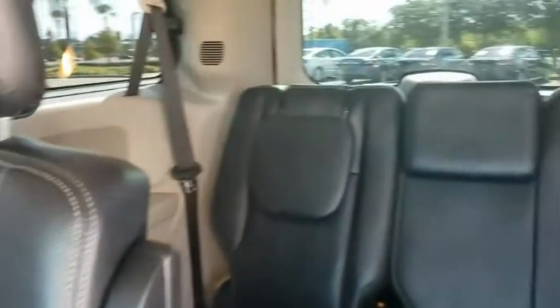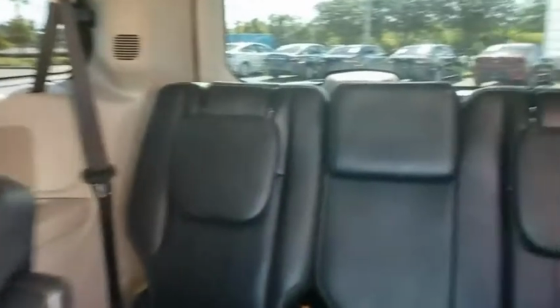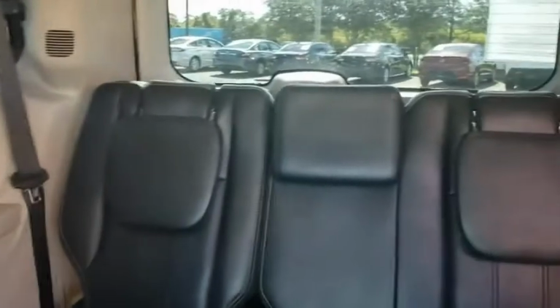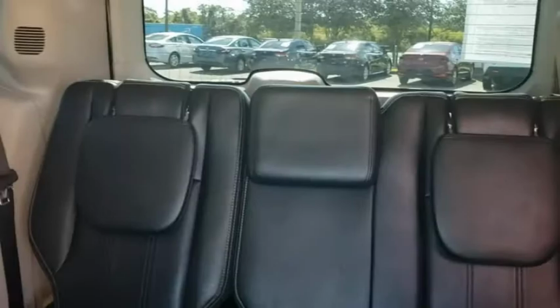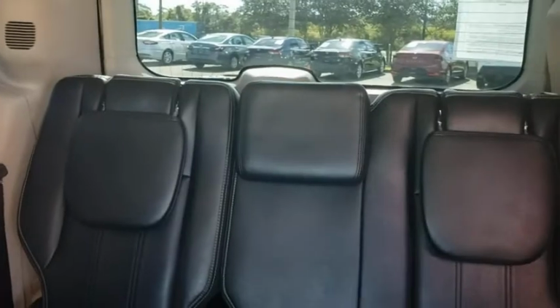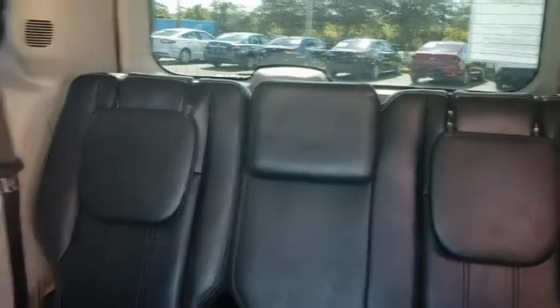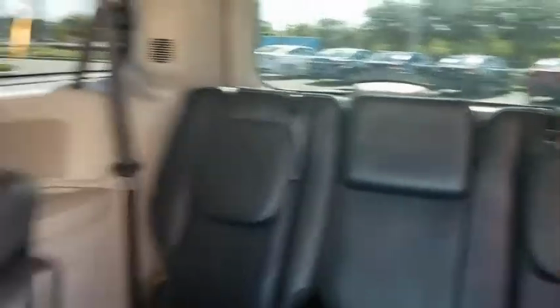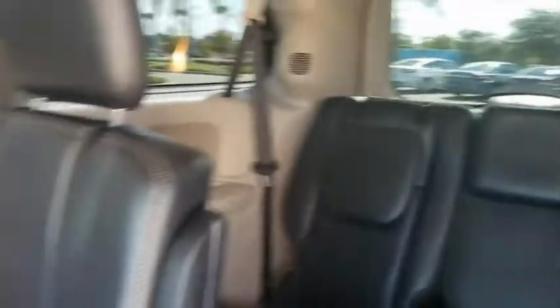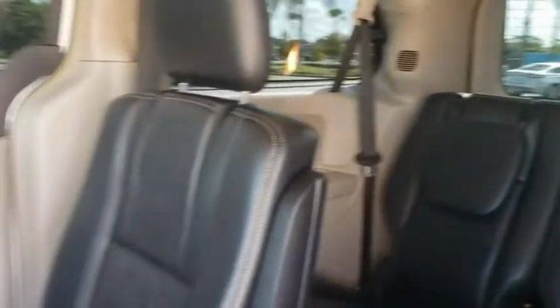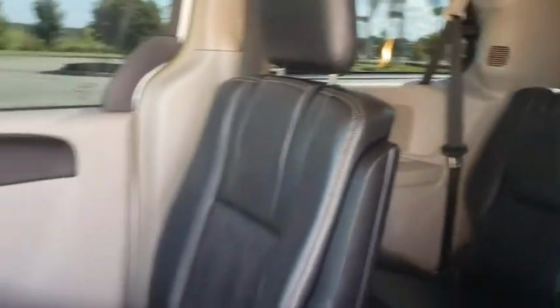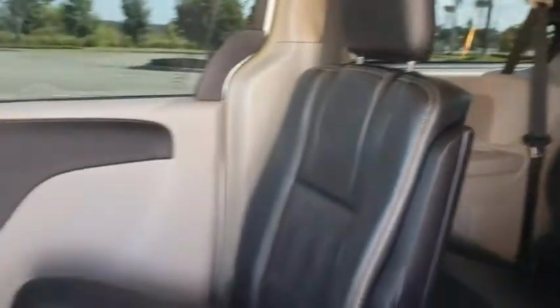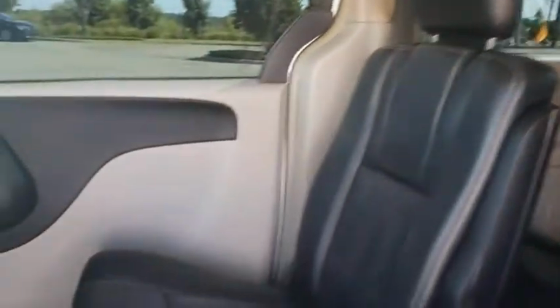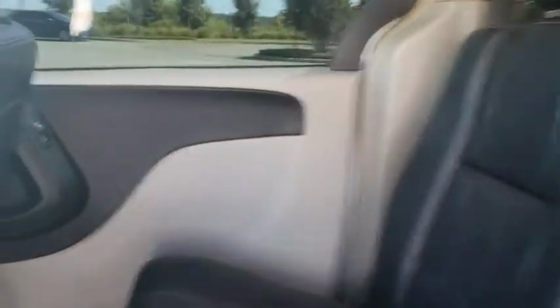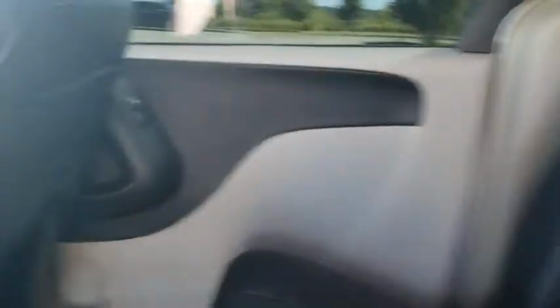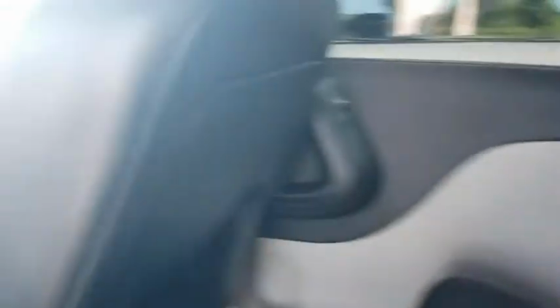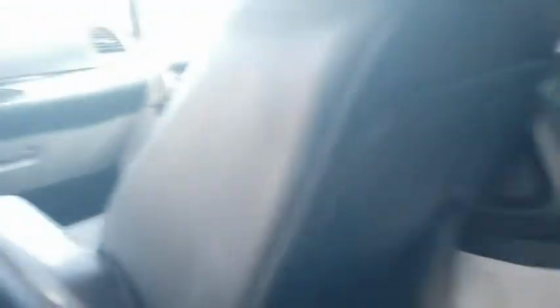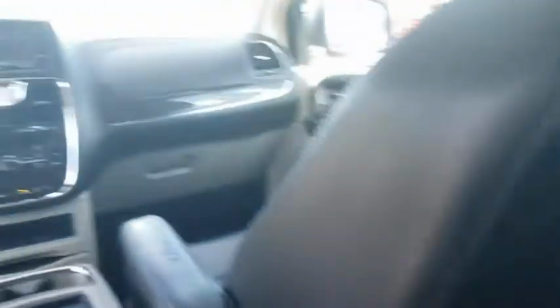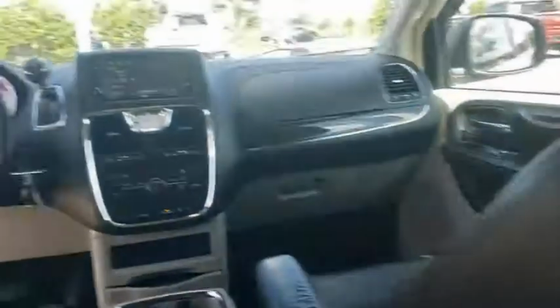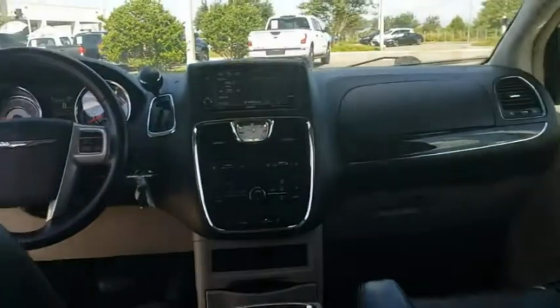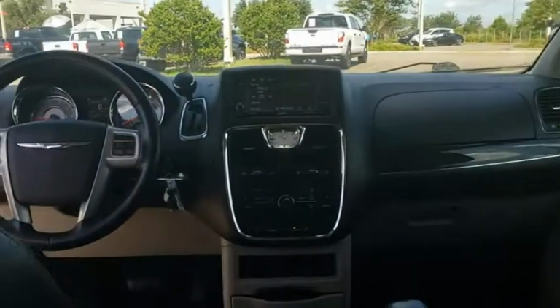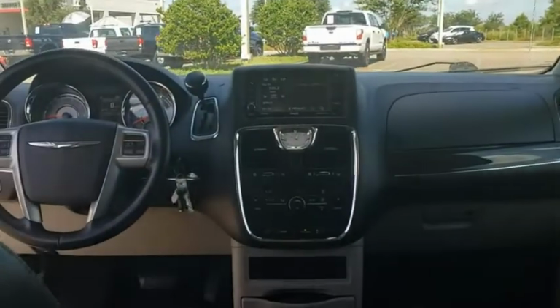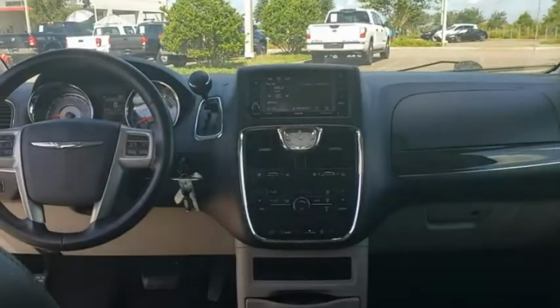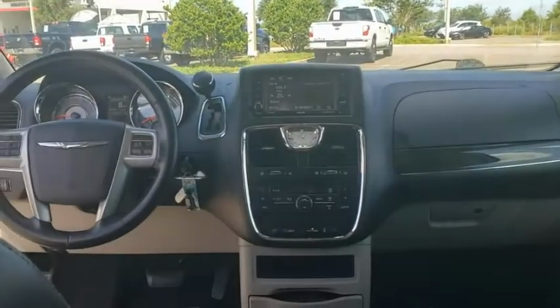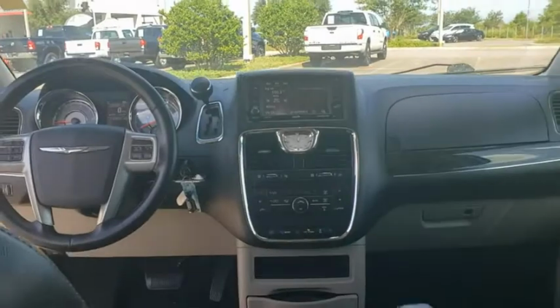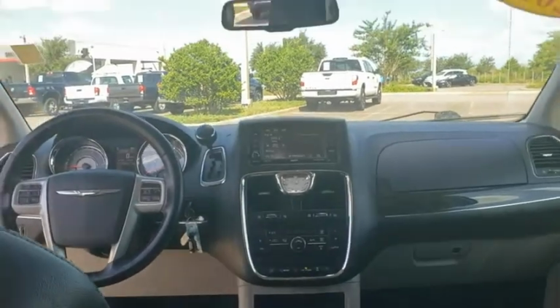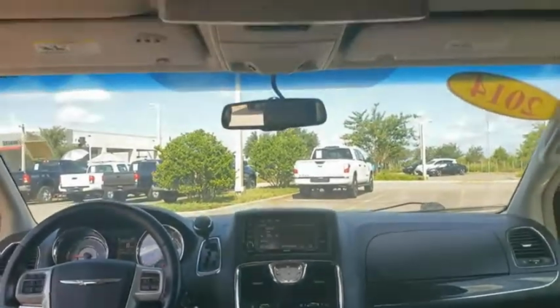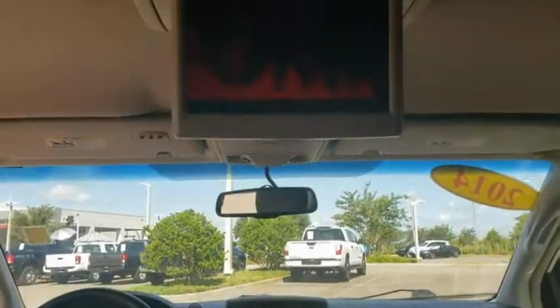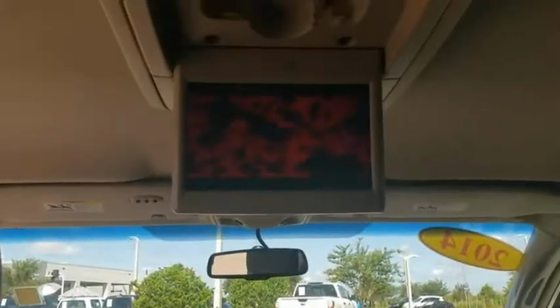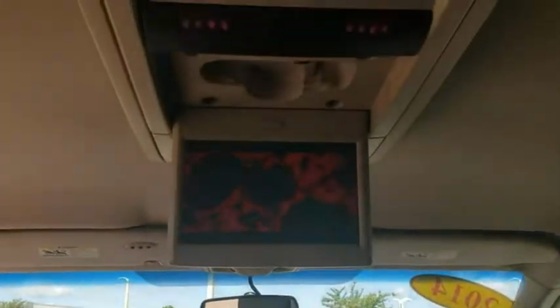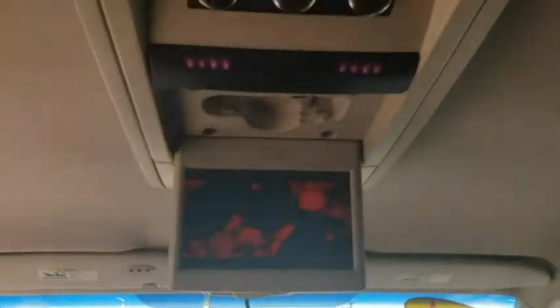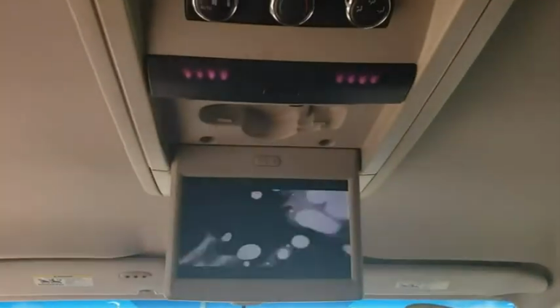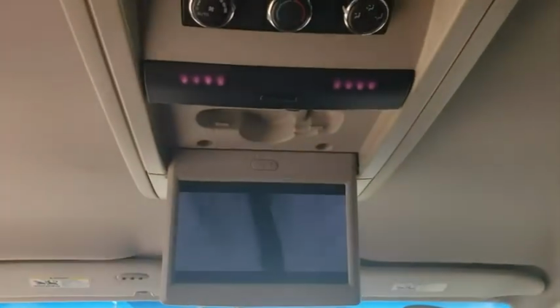Power liftgate, keyless entry, steering wheel audio controls, anti-lock braking system, traction control, stability control, backup camera, Bluetooth.